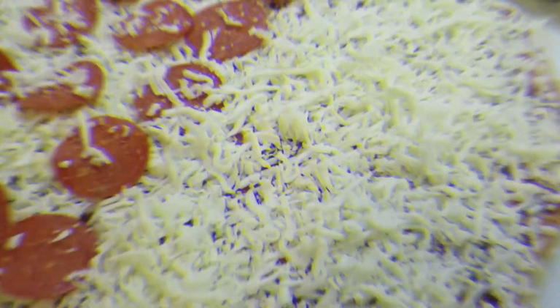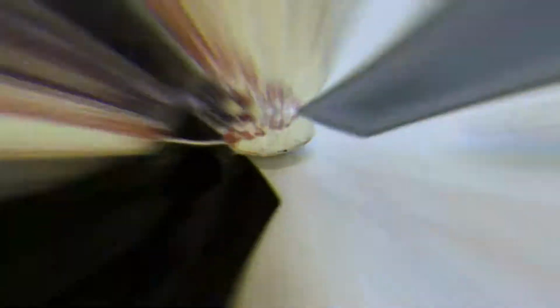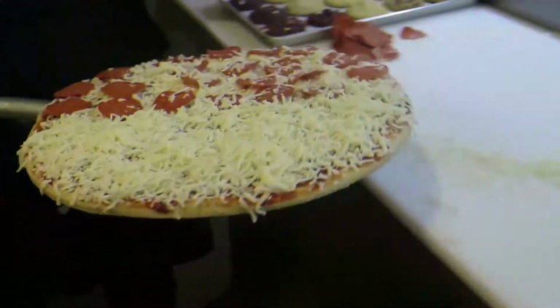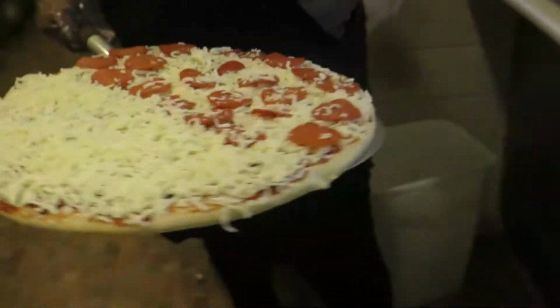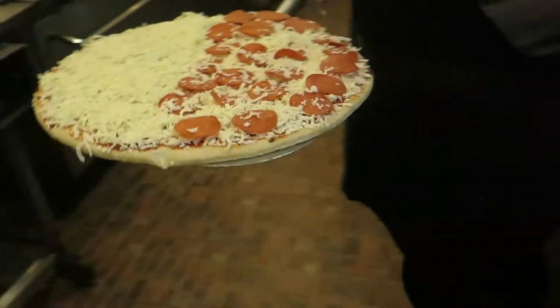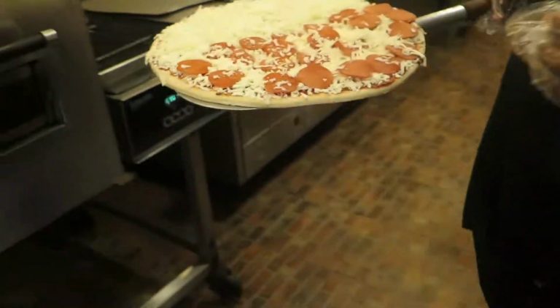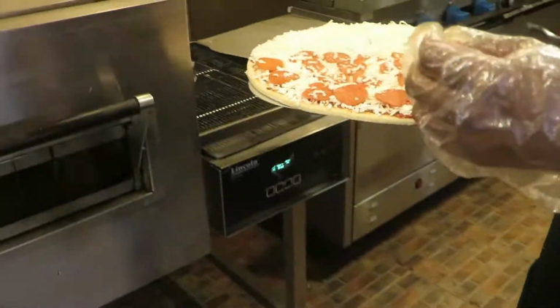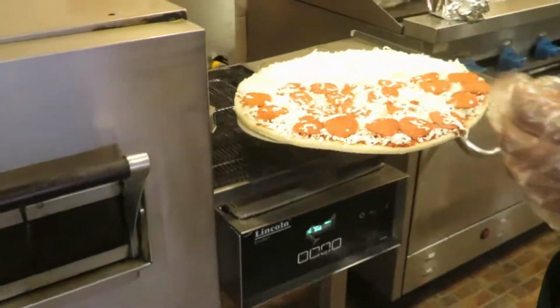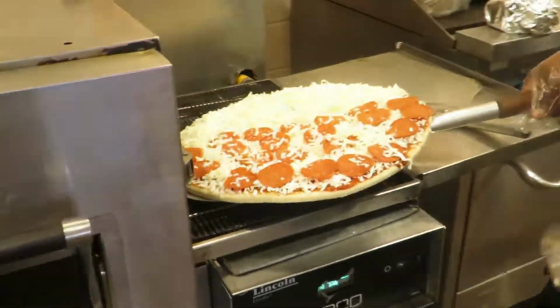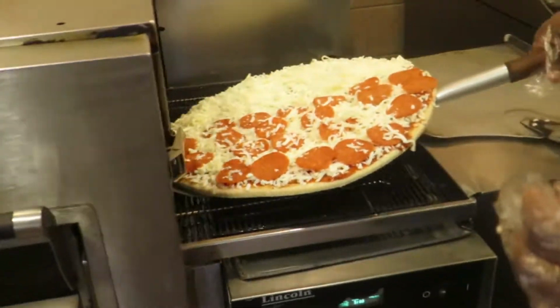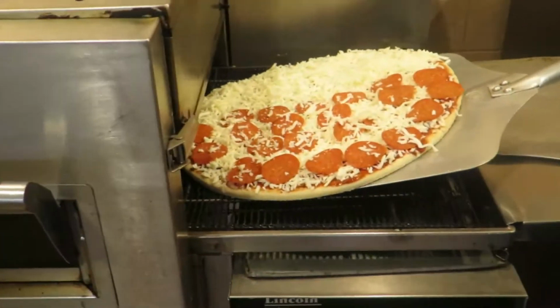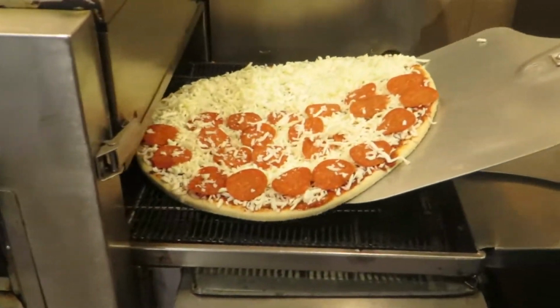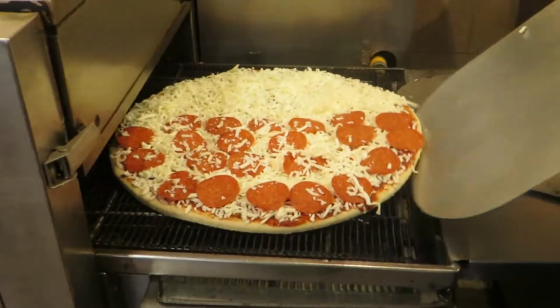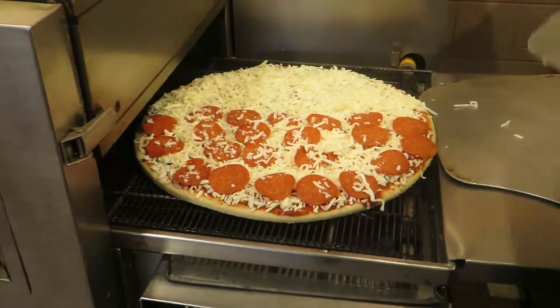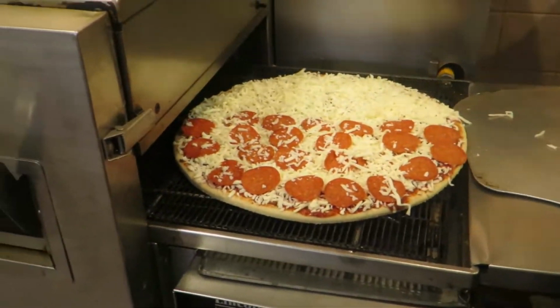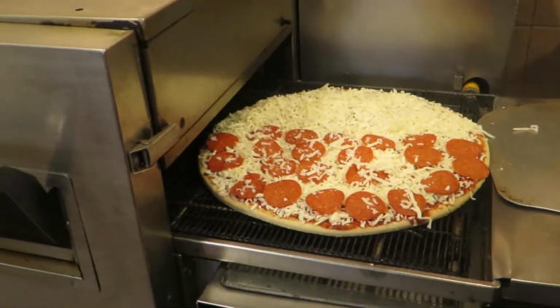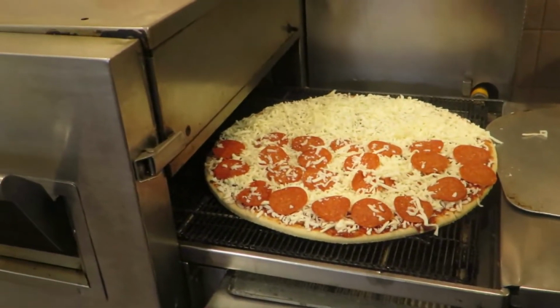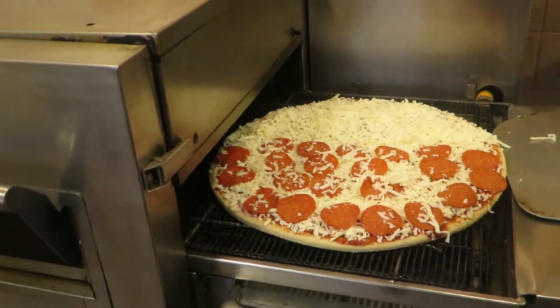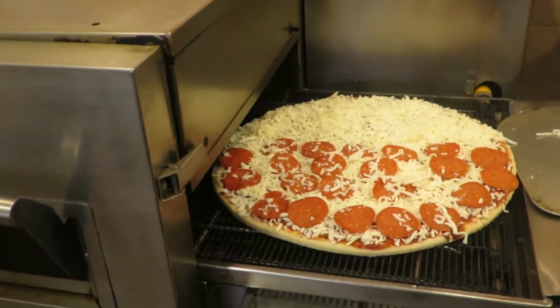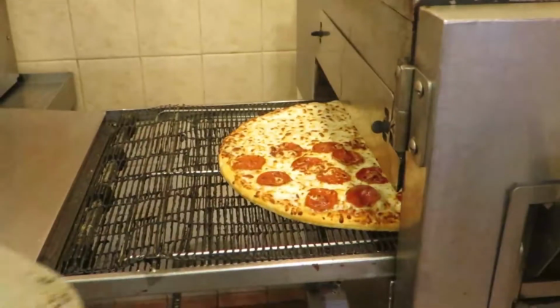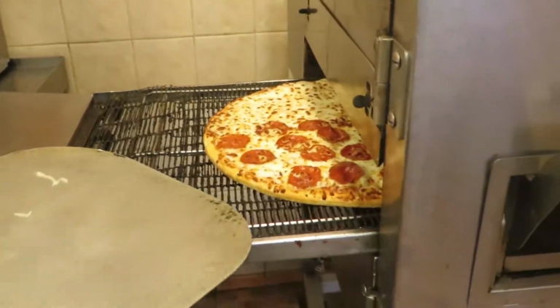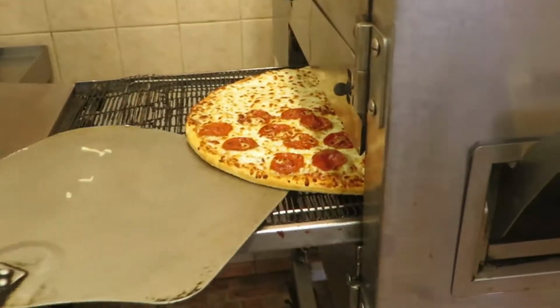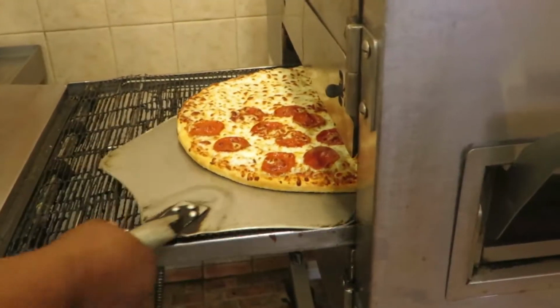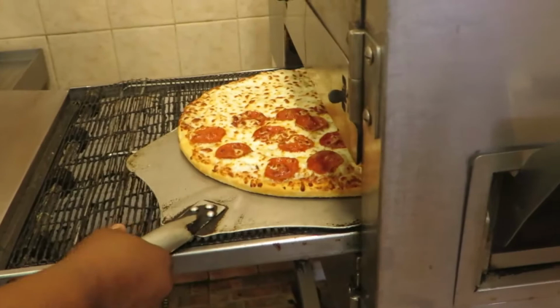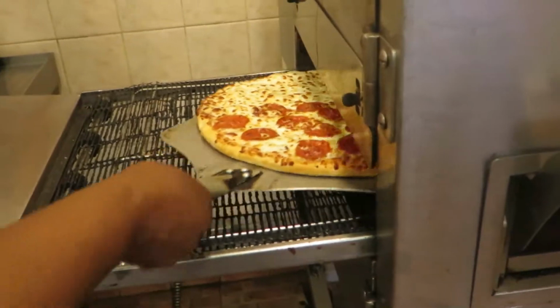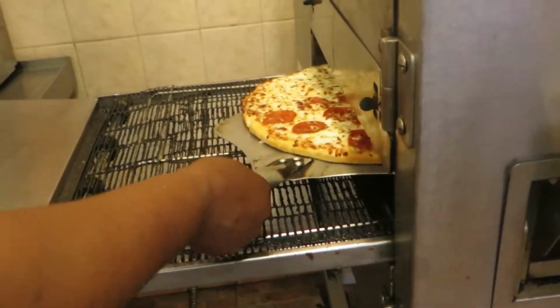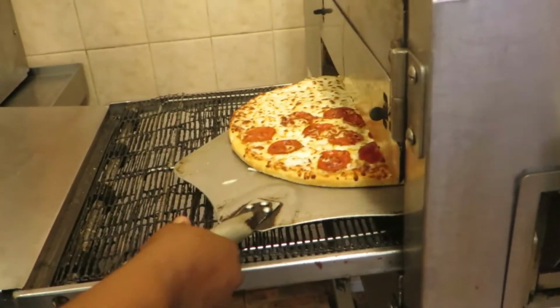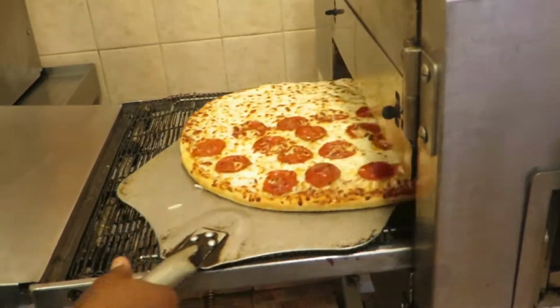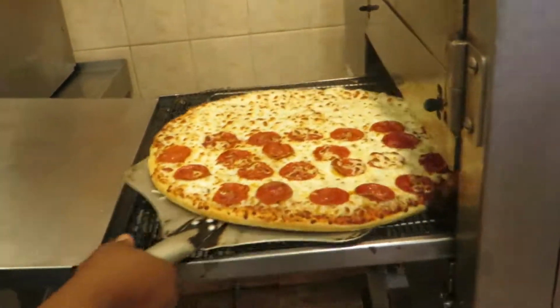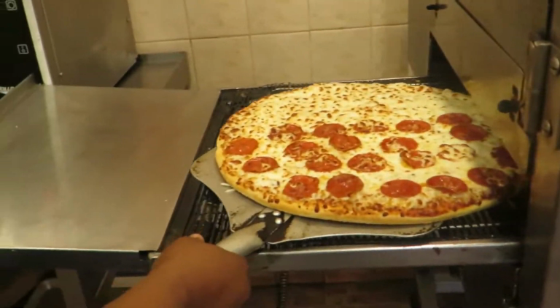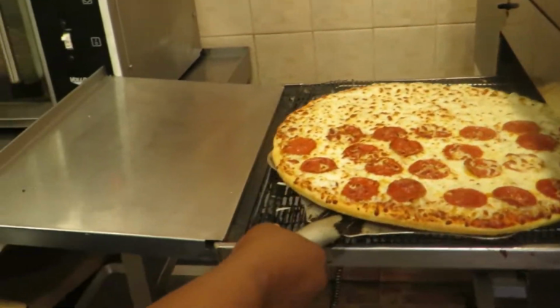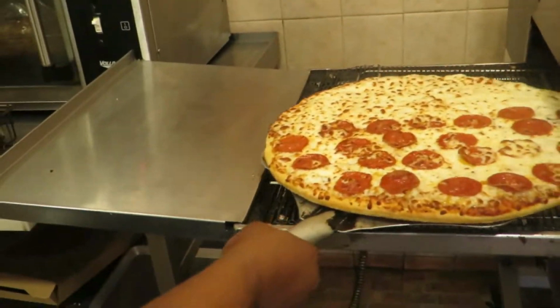And now for the final step: the pizza oven. This process takes about five to seven minutes.